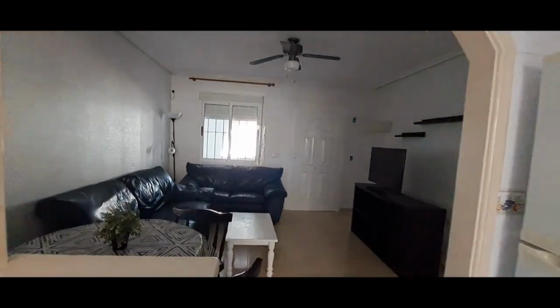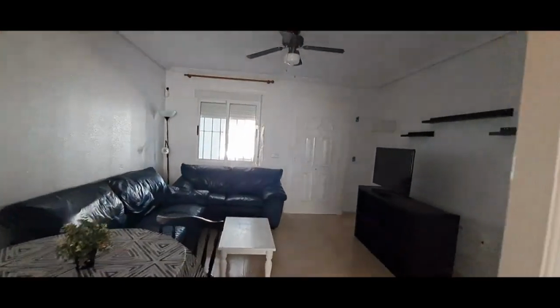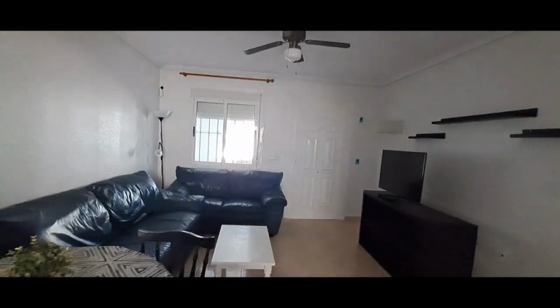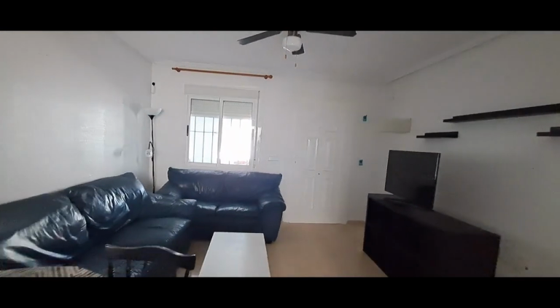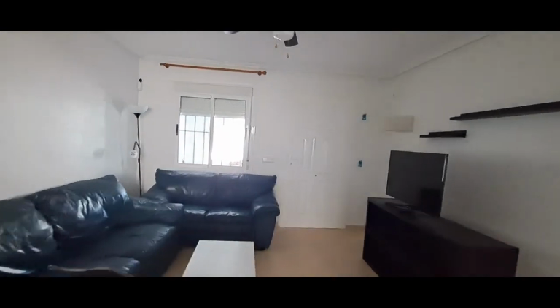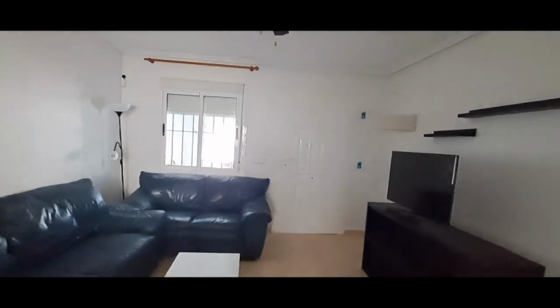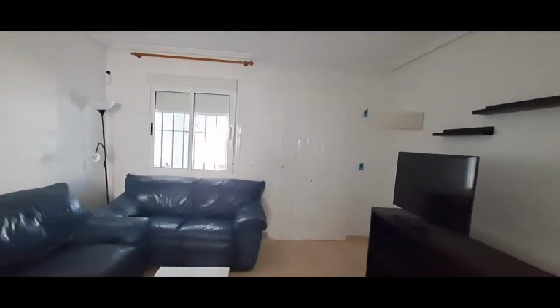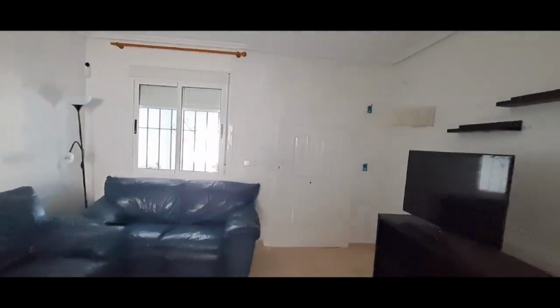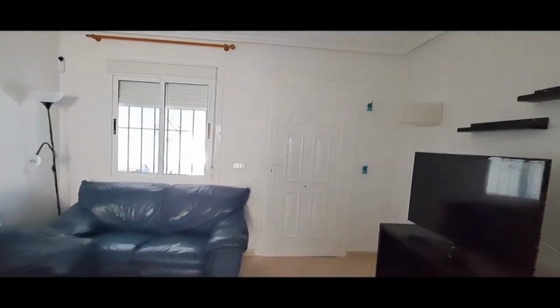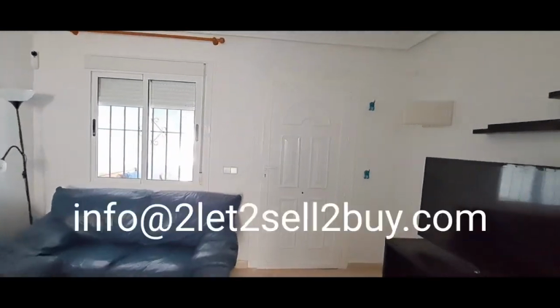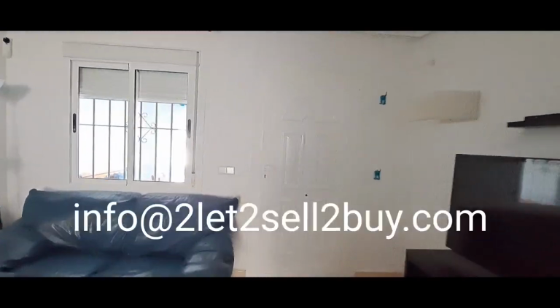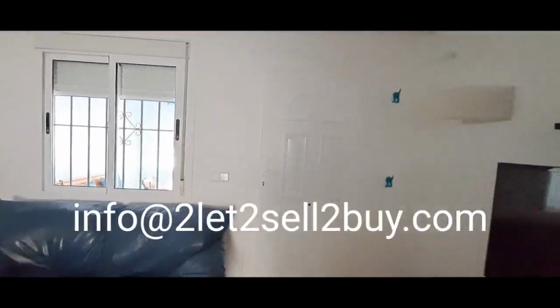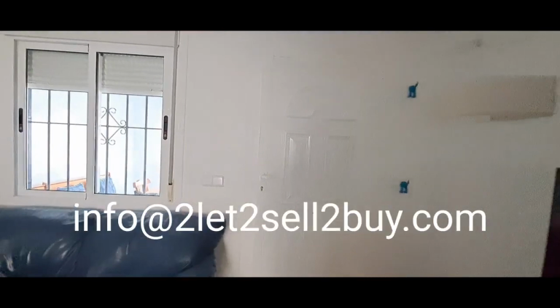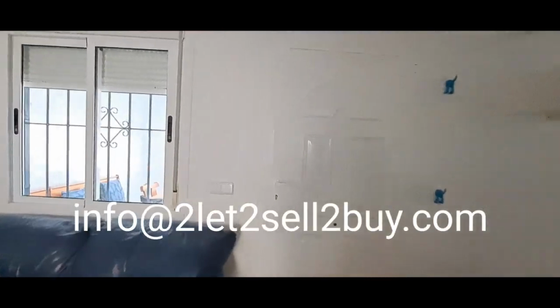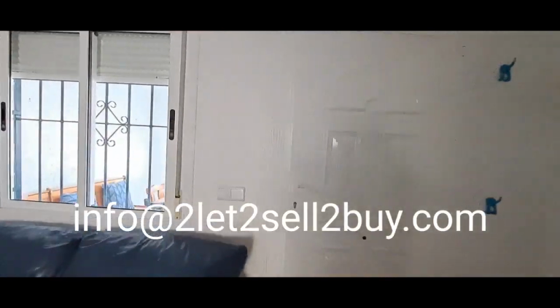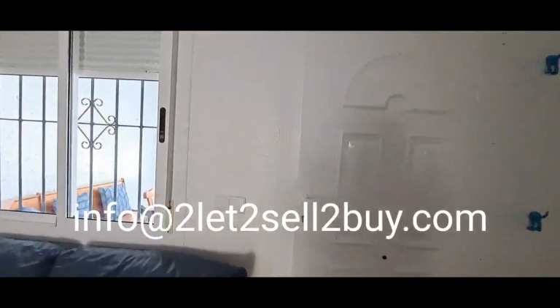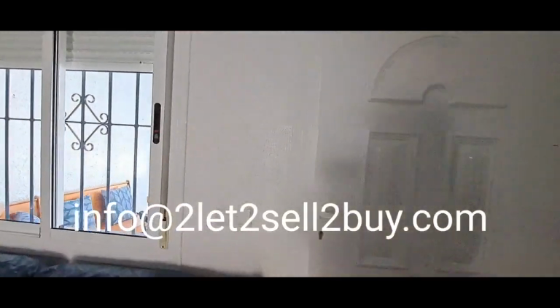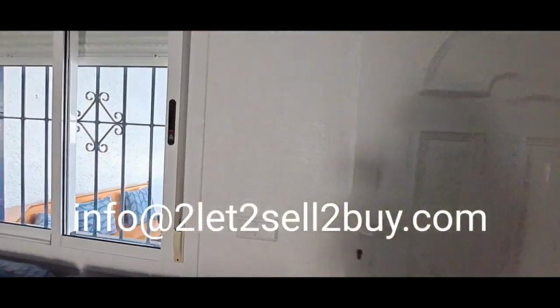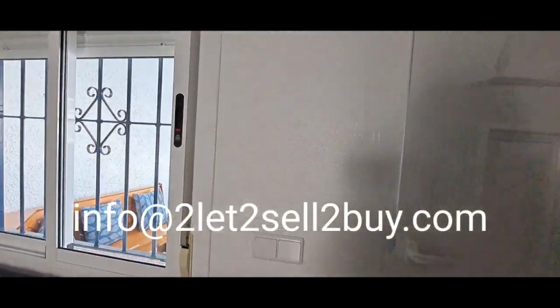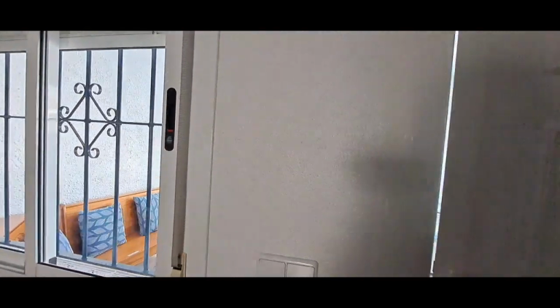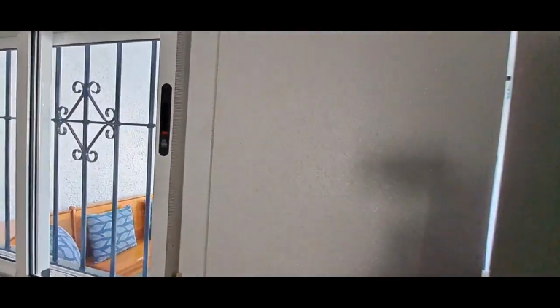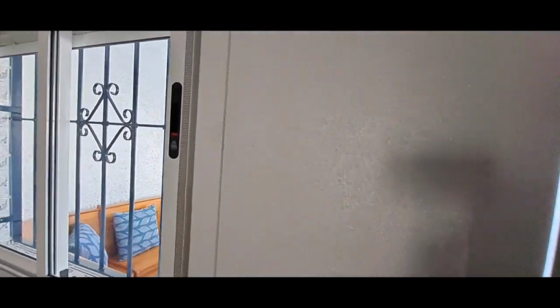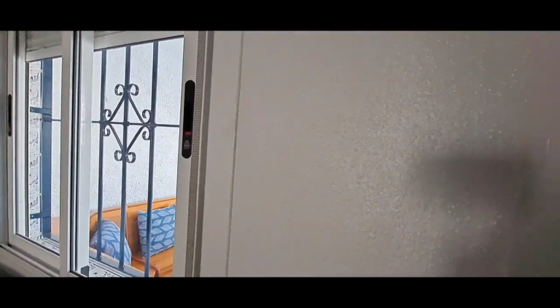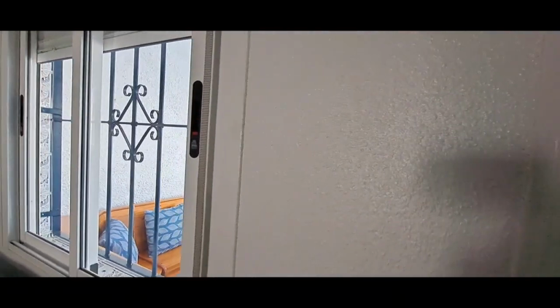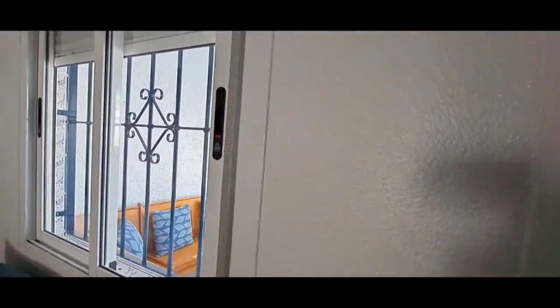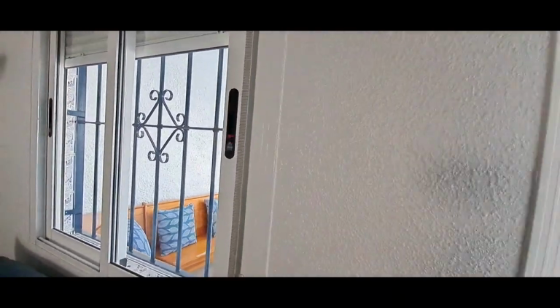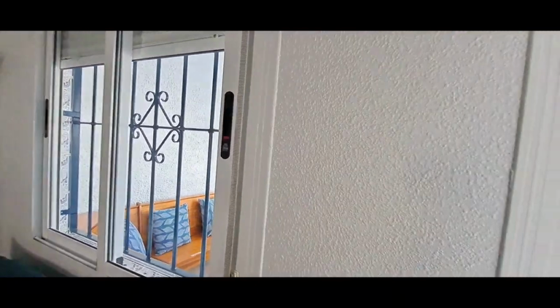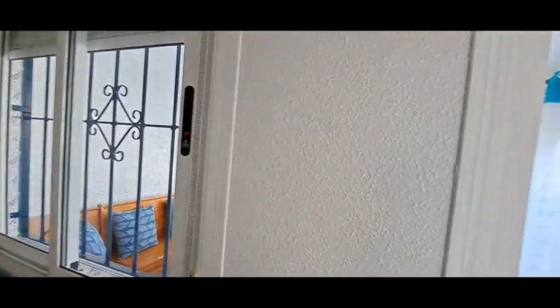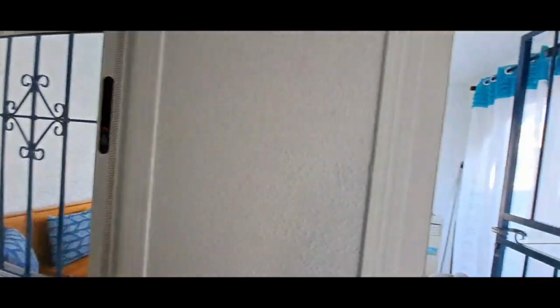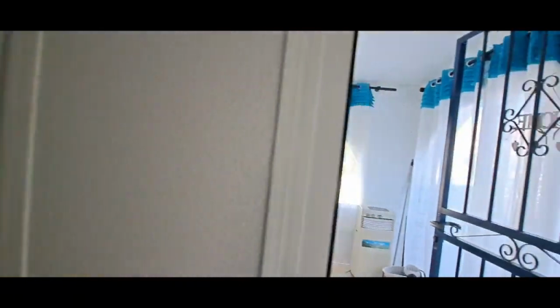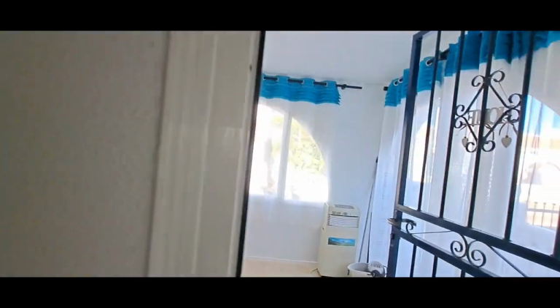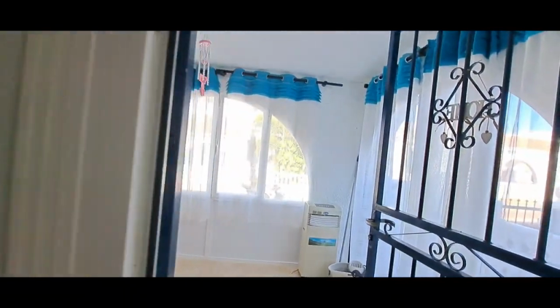If you're interested in the property, do contact Dawn — info at to let to sell to buy dot com.